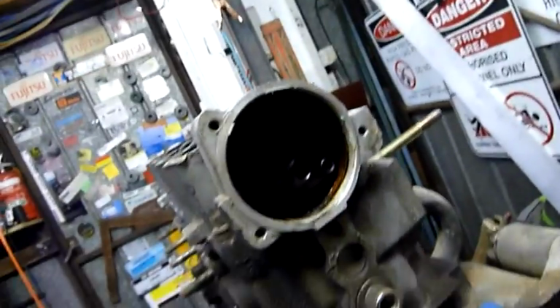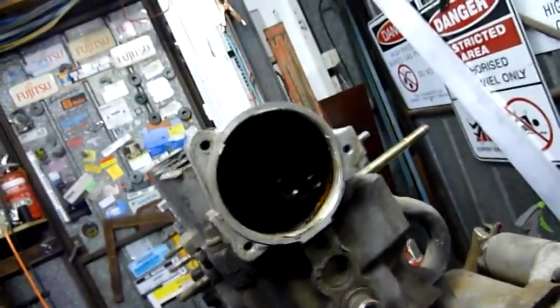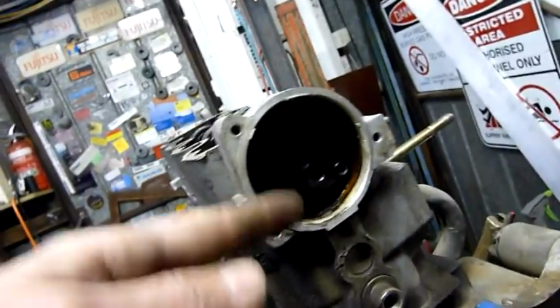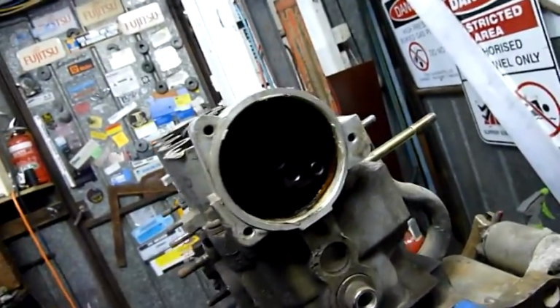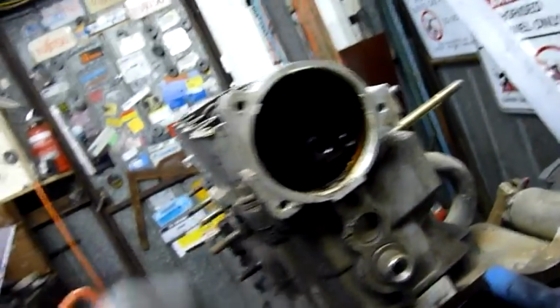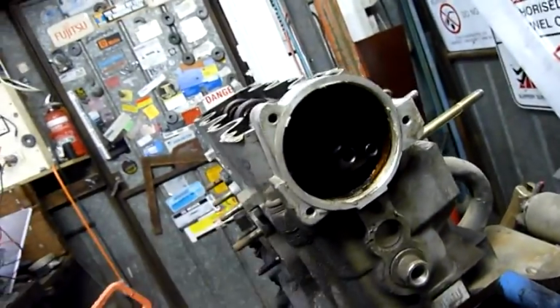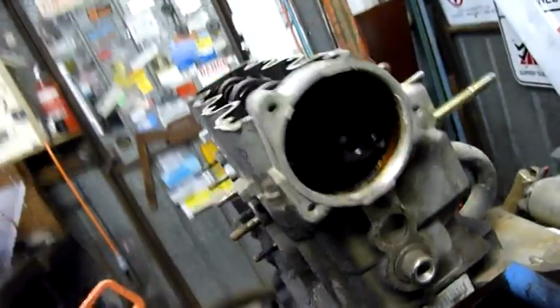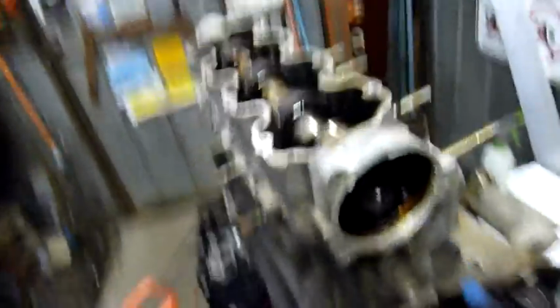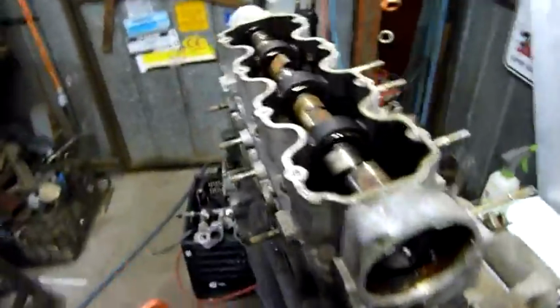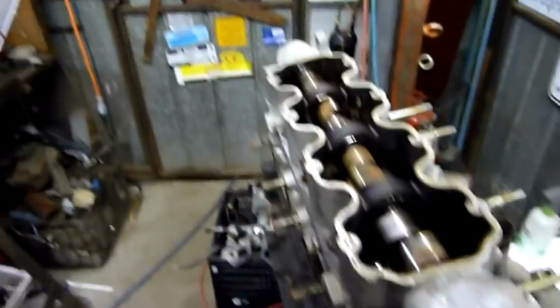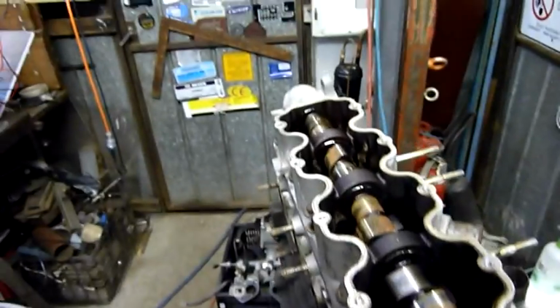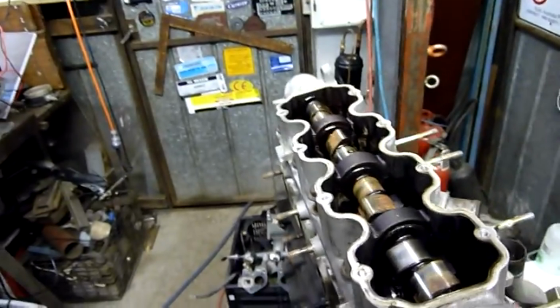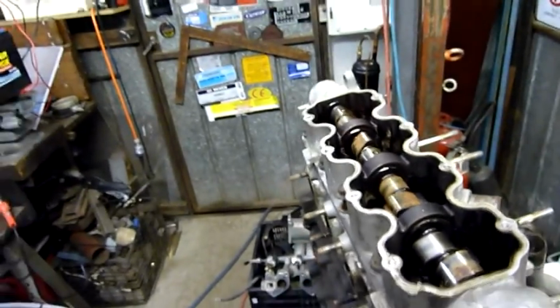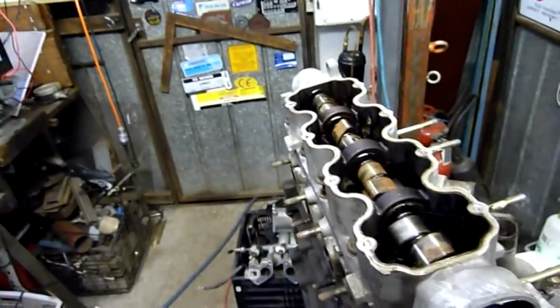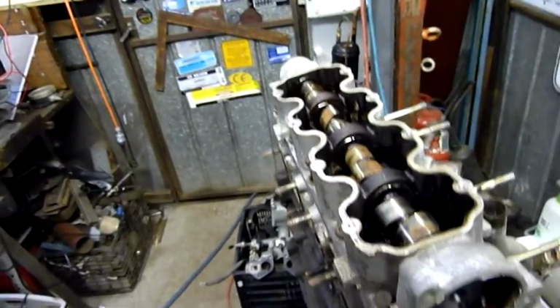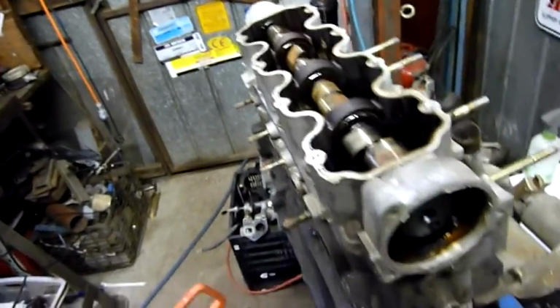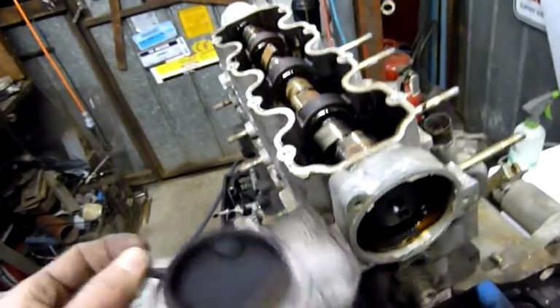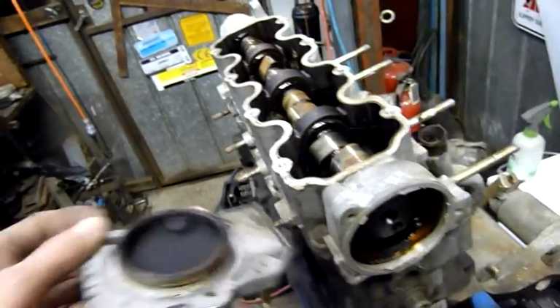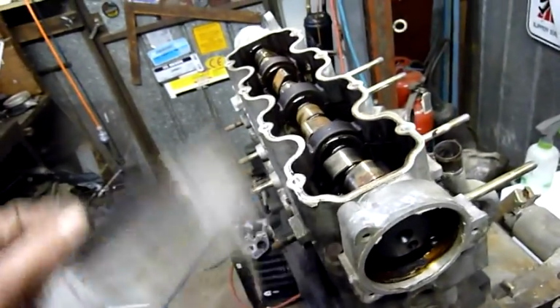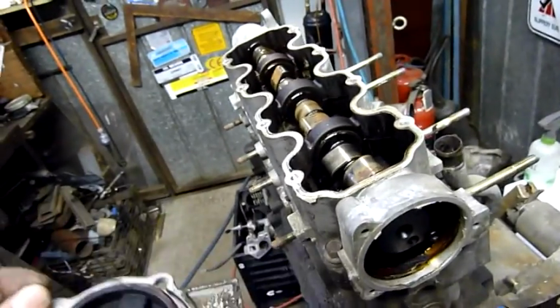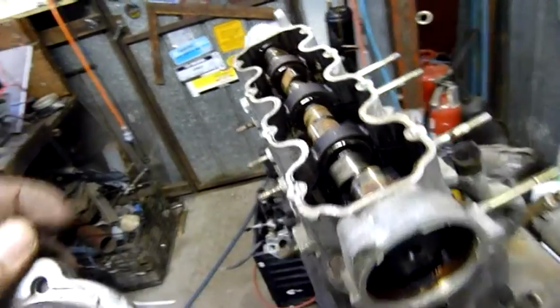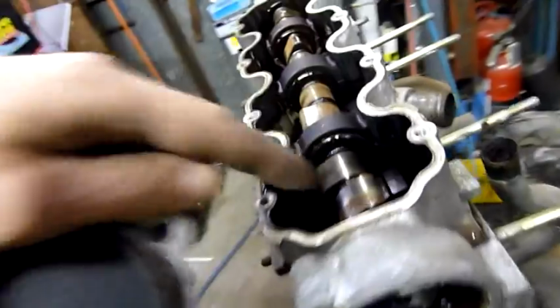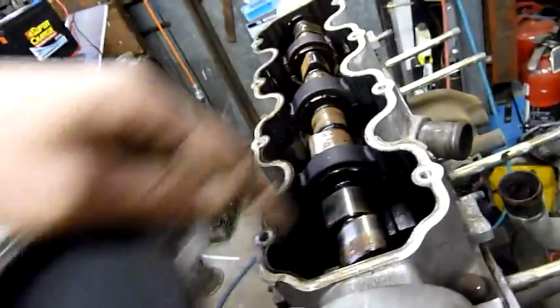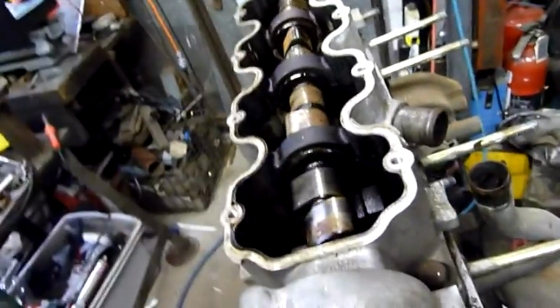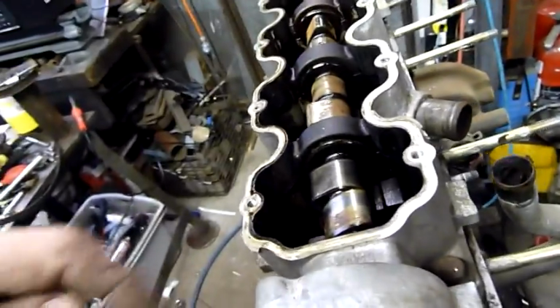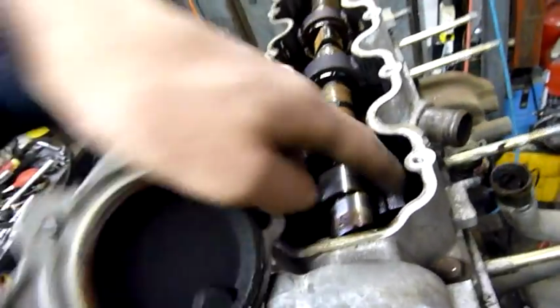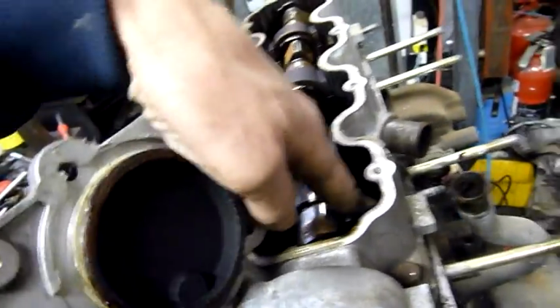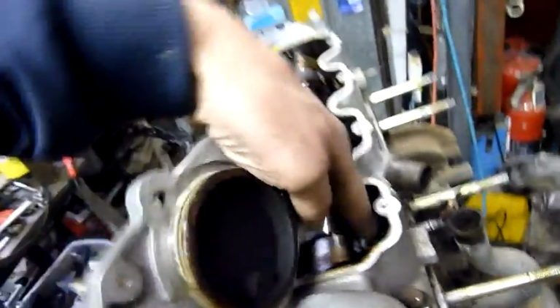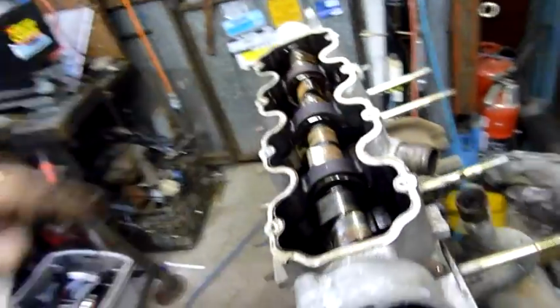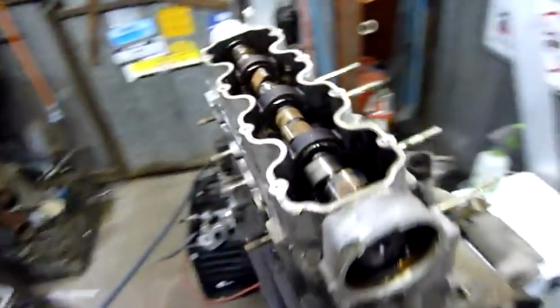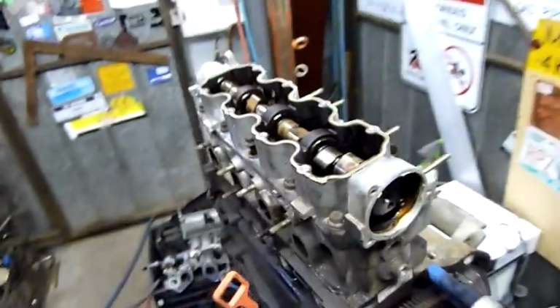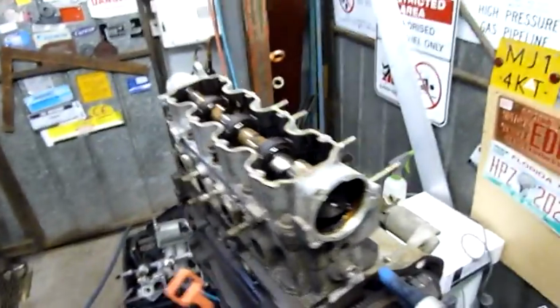At least I'll know that that's there - if I didn't take this off I would have been struggling to get the camshaft out. I can only do that after I've lifted this housing anyway because it'll clash with the followers.